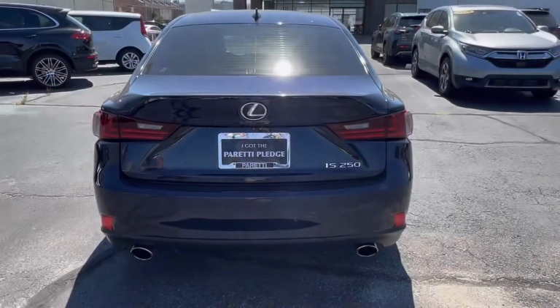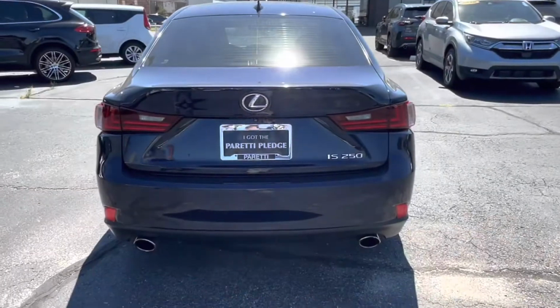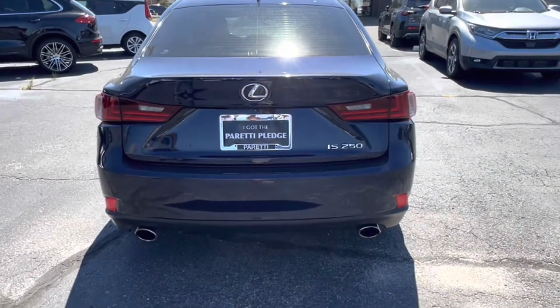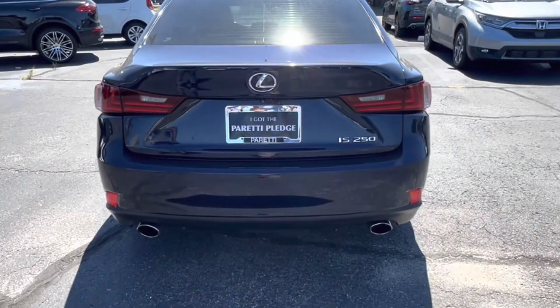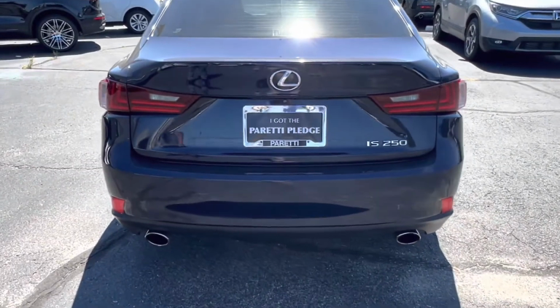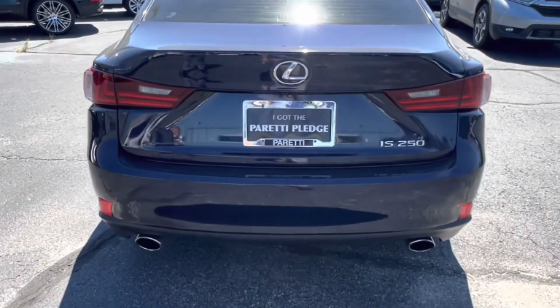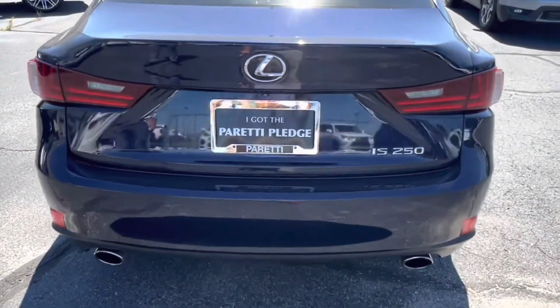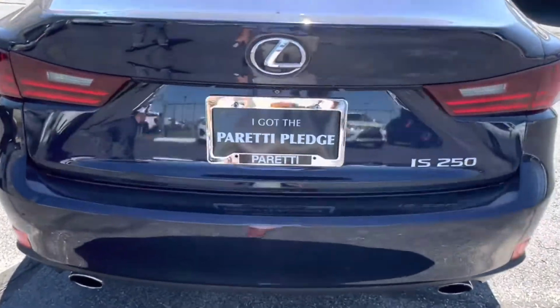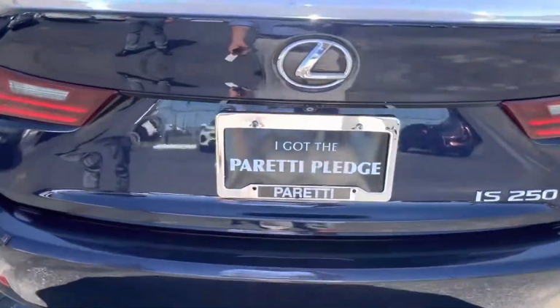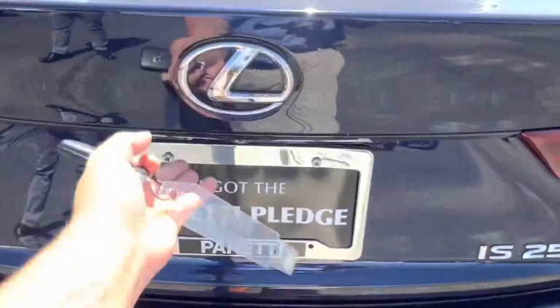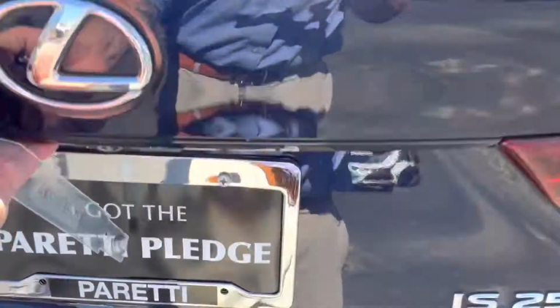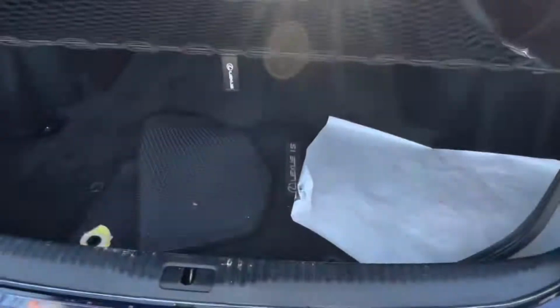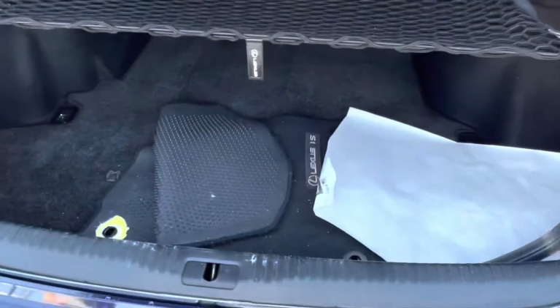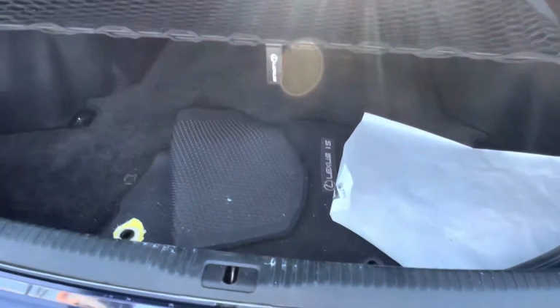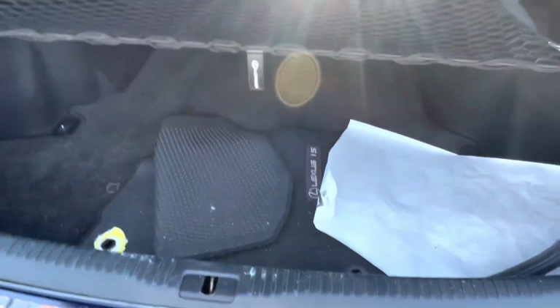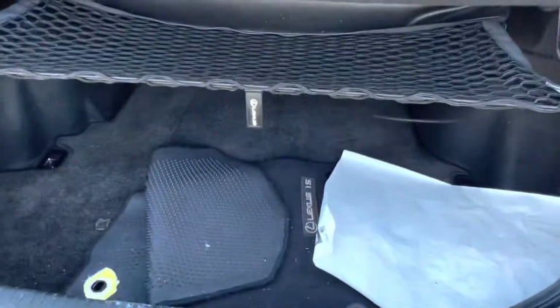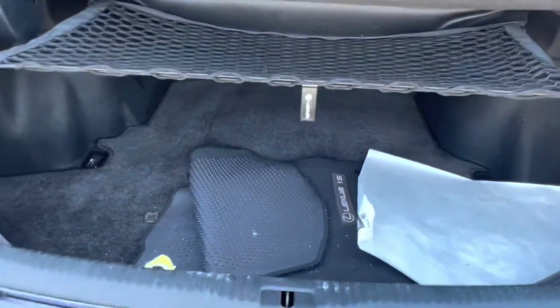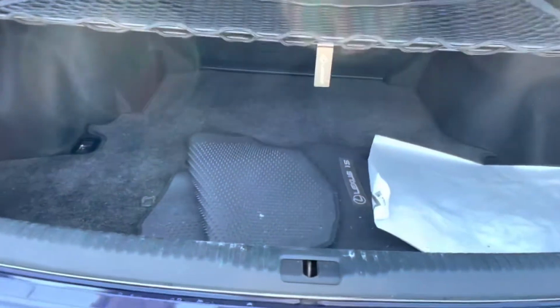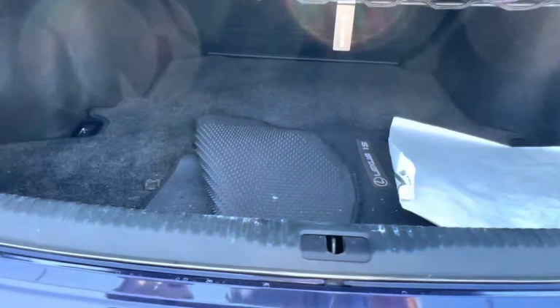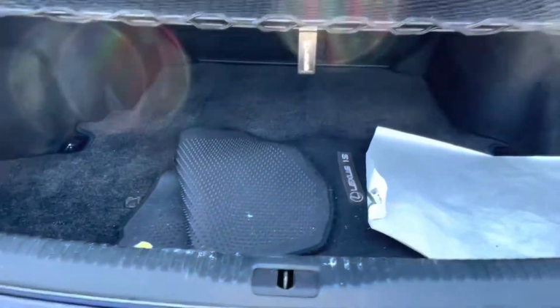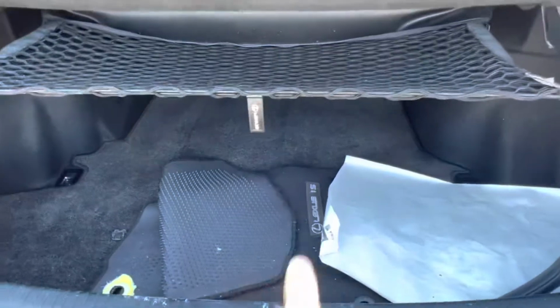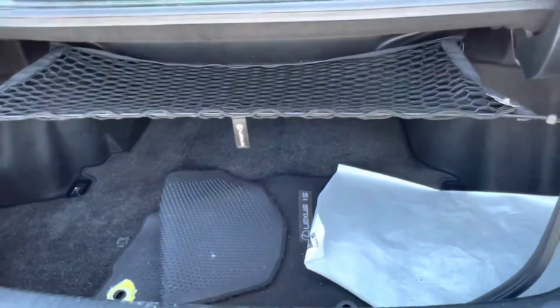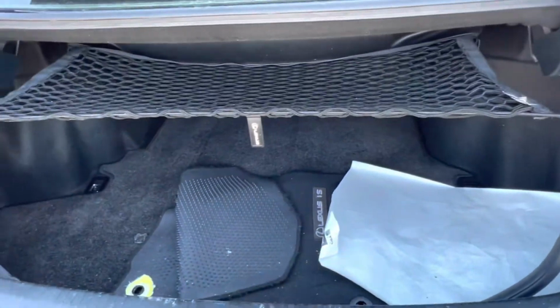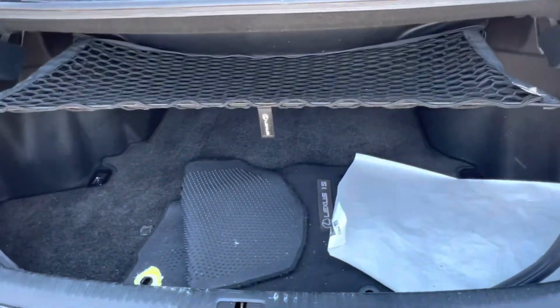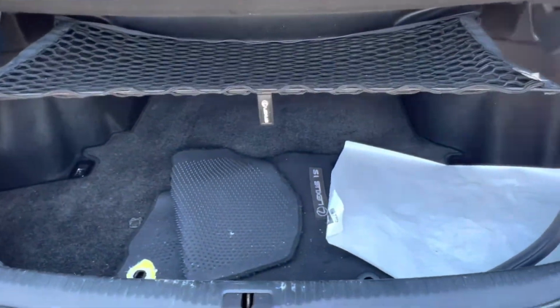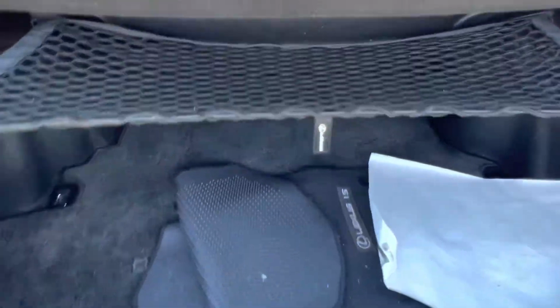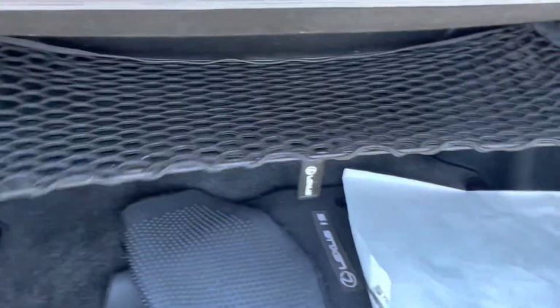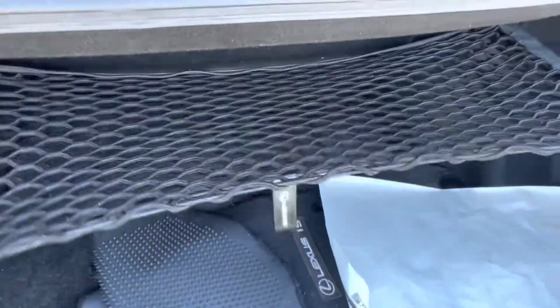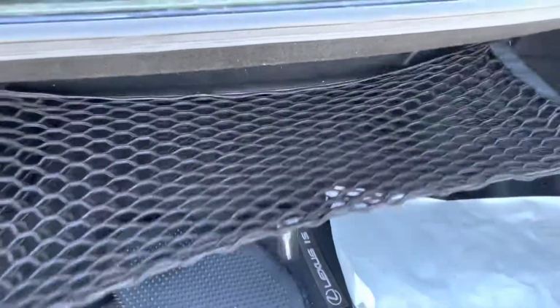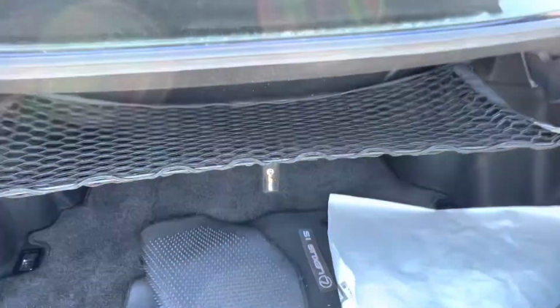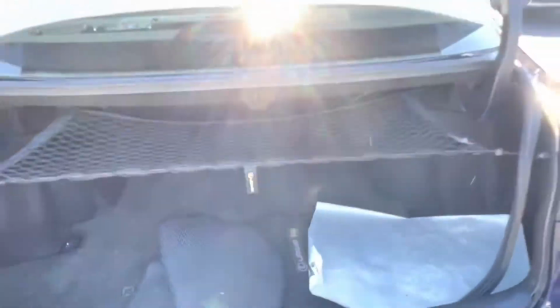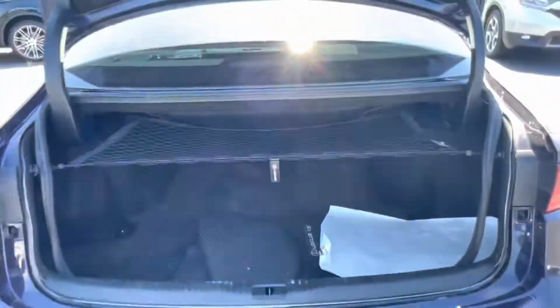Last but not least, we have the back of the vehicle. Popping open the trunk we see that inside we have plenty of extra storage space. The vehicle does come with the original Lexus IS mats as well as a little cargo net to keep things in place.